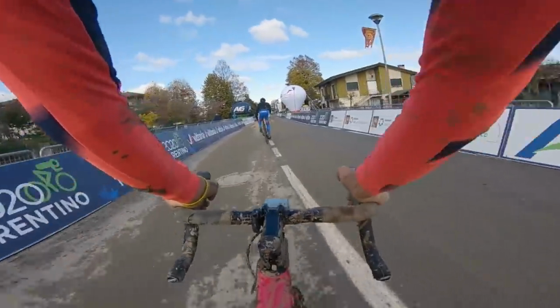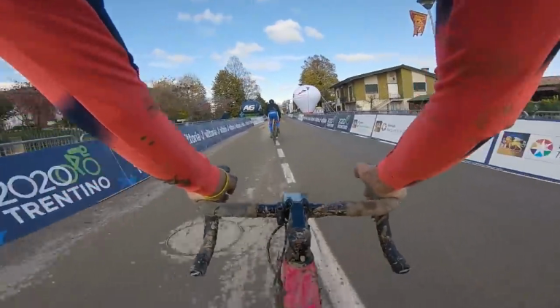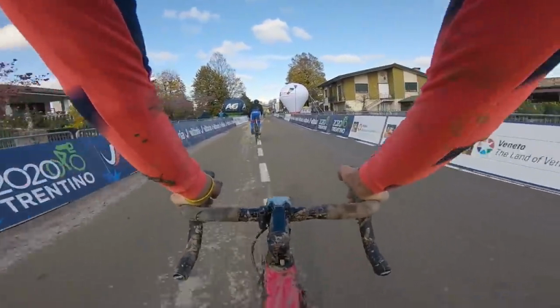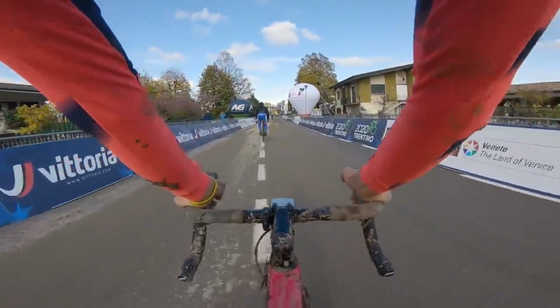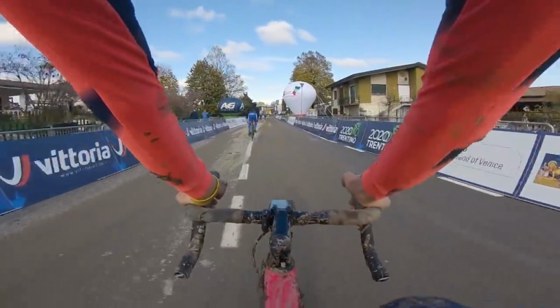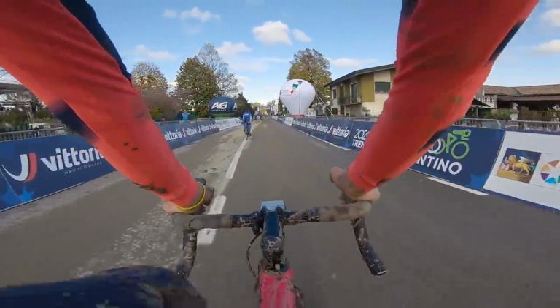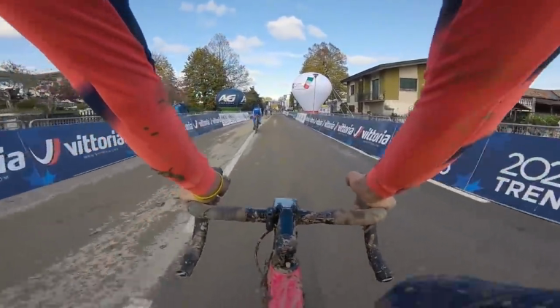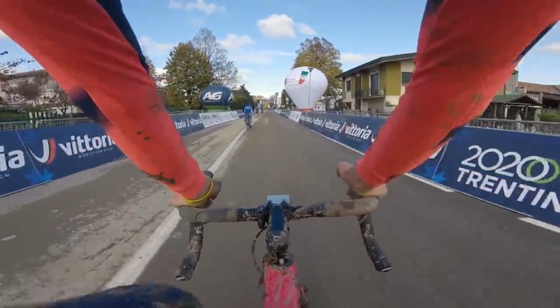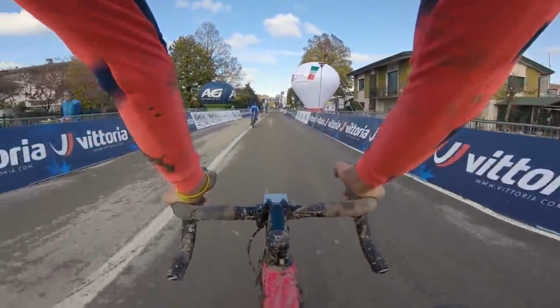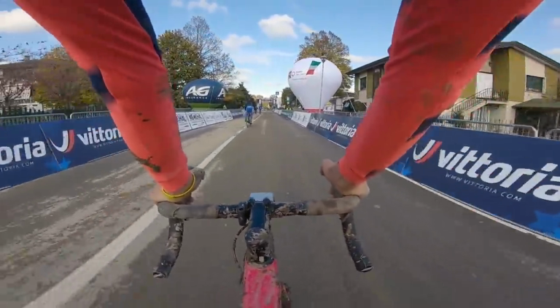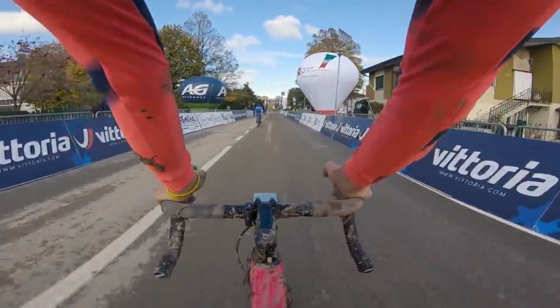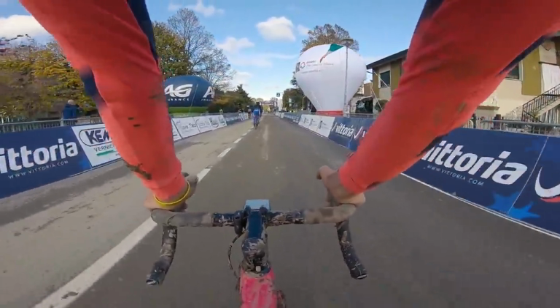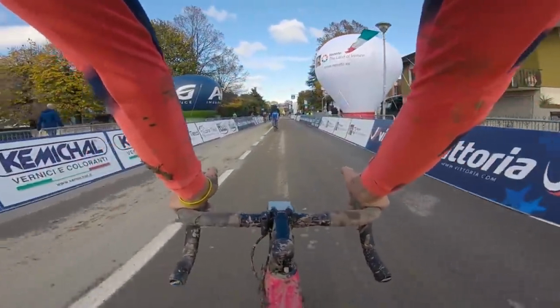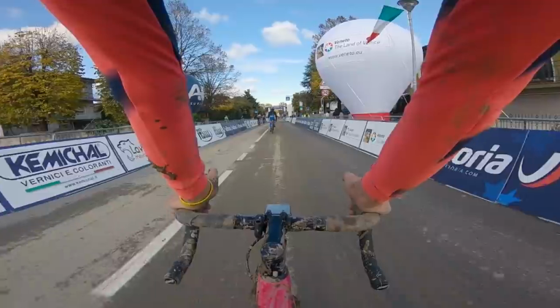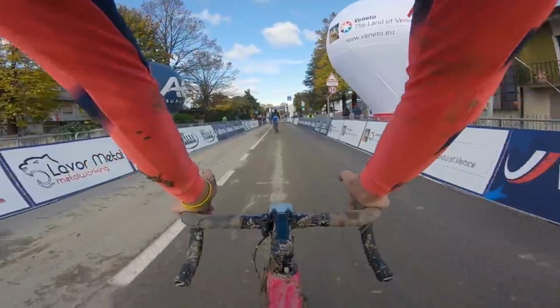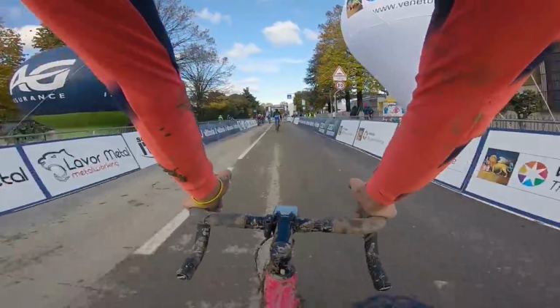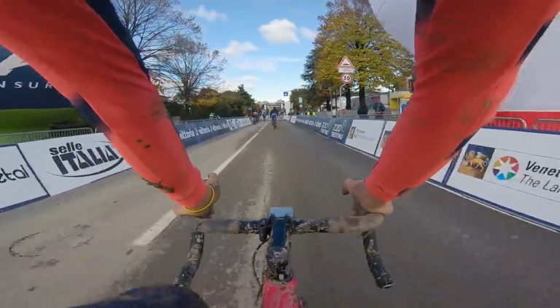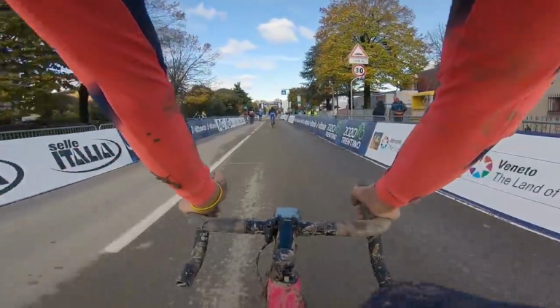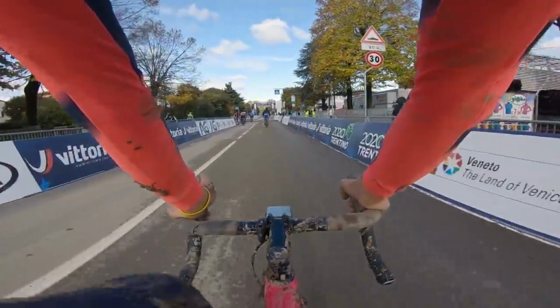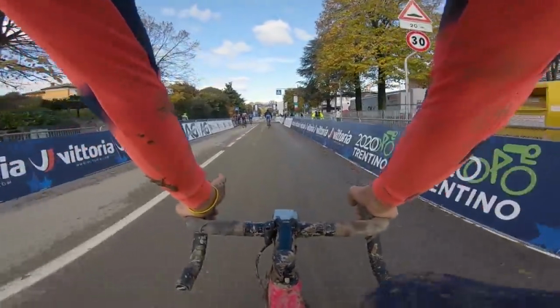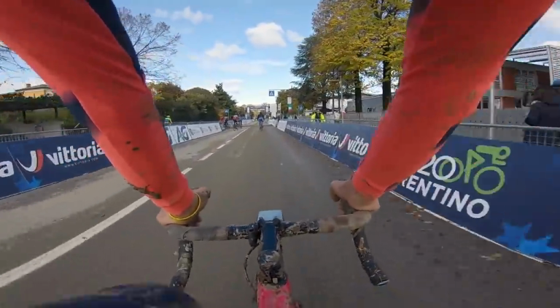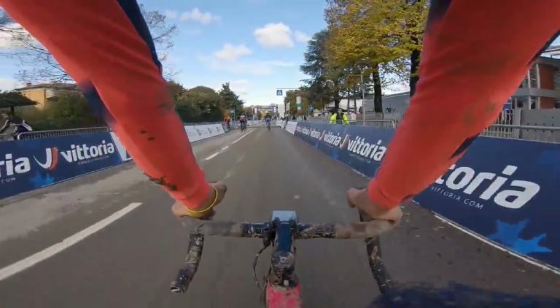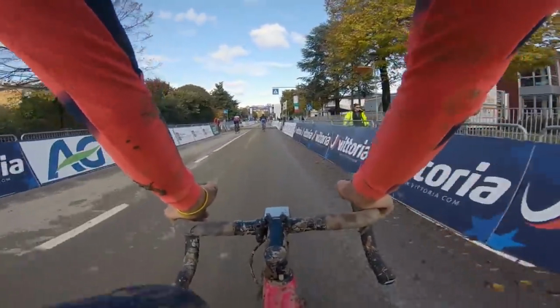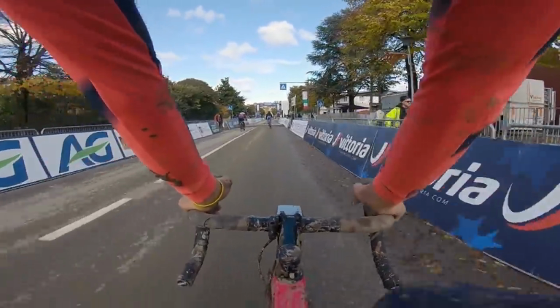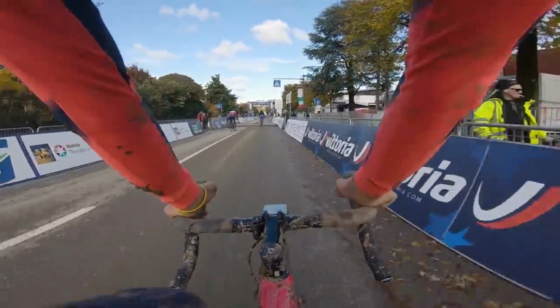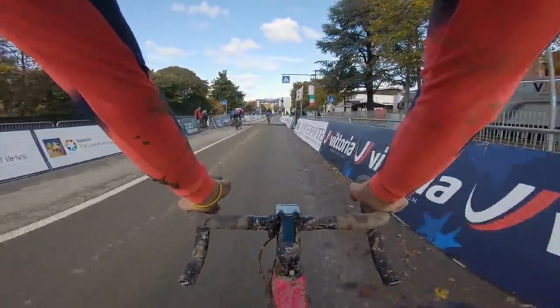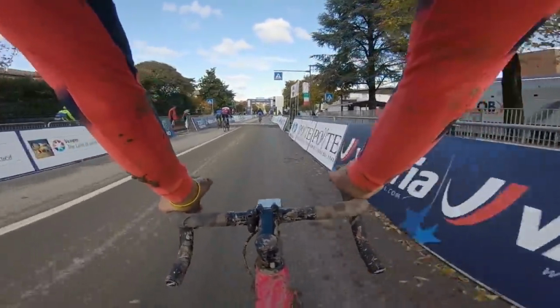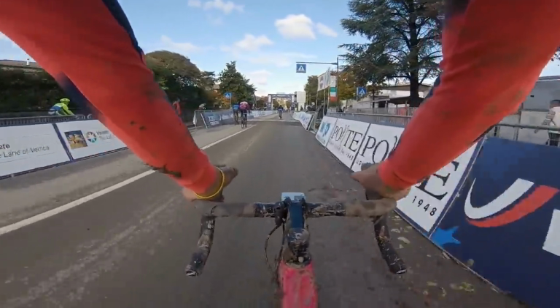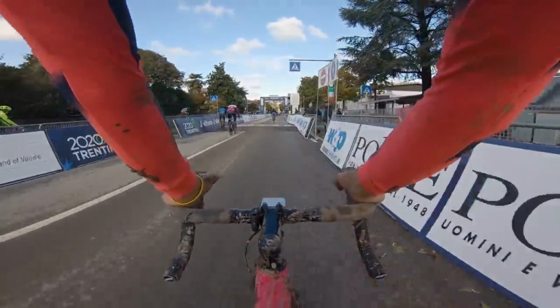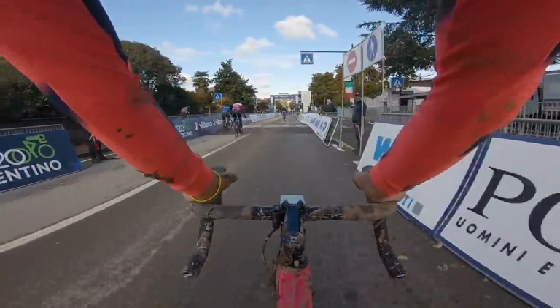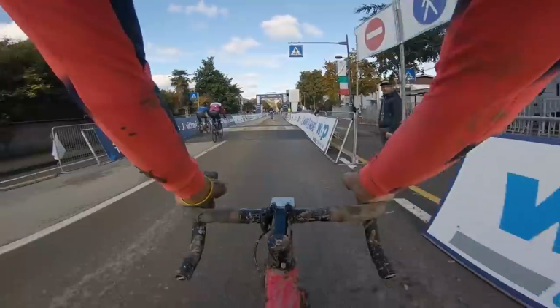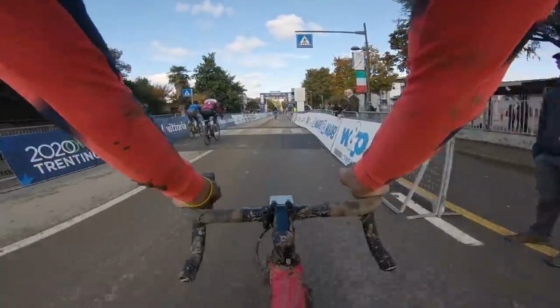We are here at European Champs in Silvella, Italy. In summary, the course is muddy, but I will take you around for a lap and we'll see what's up.